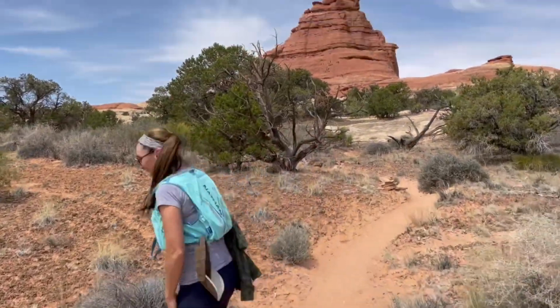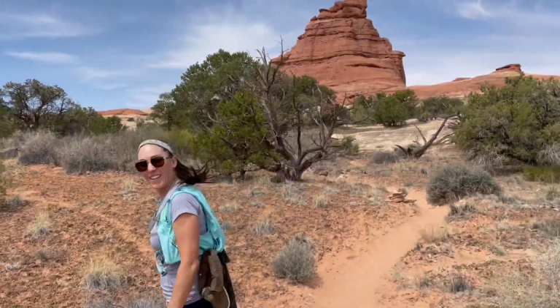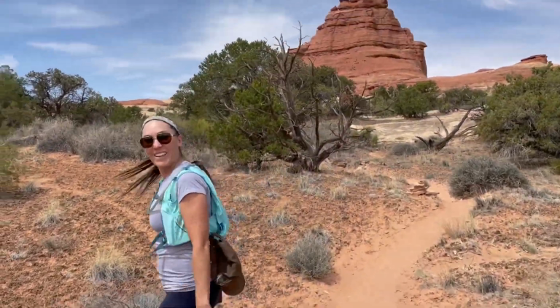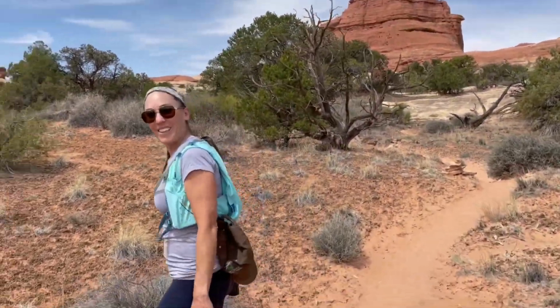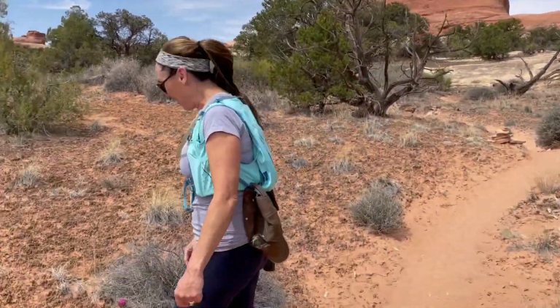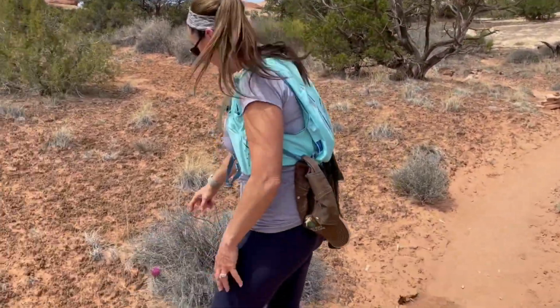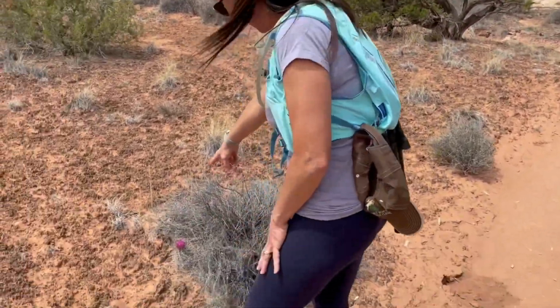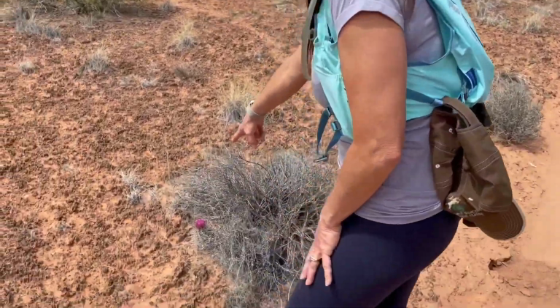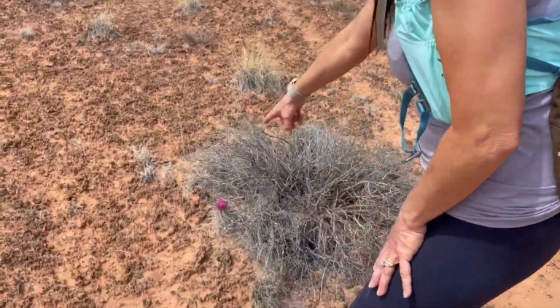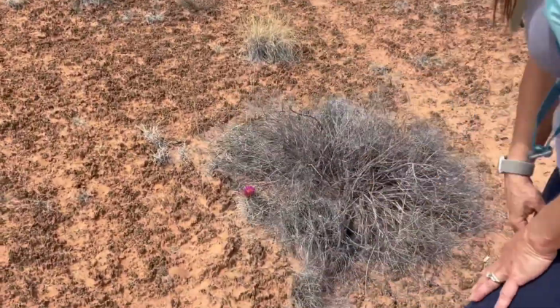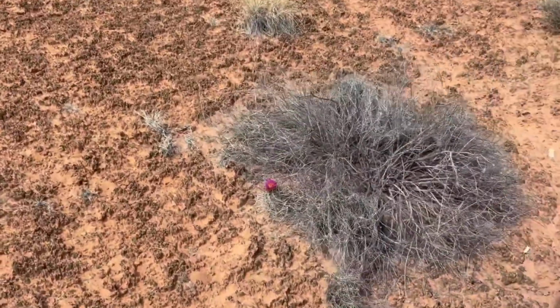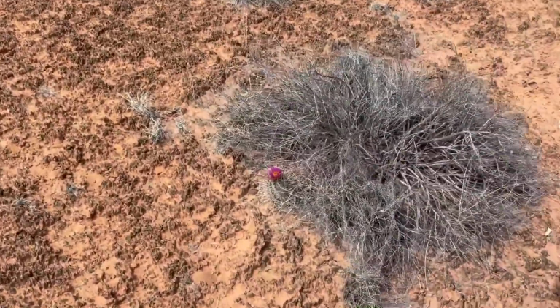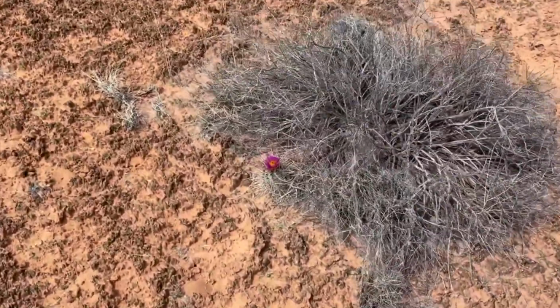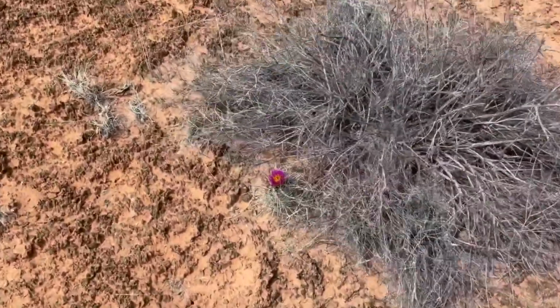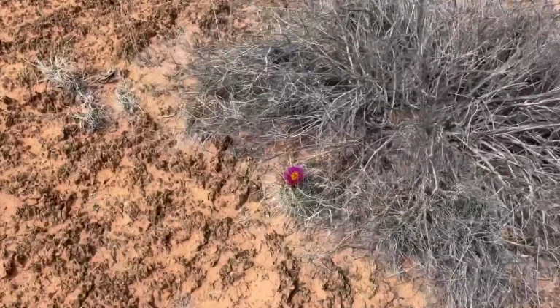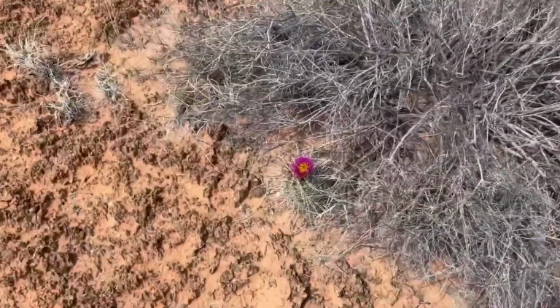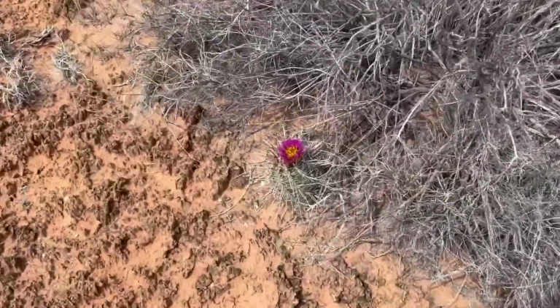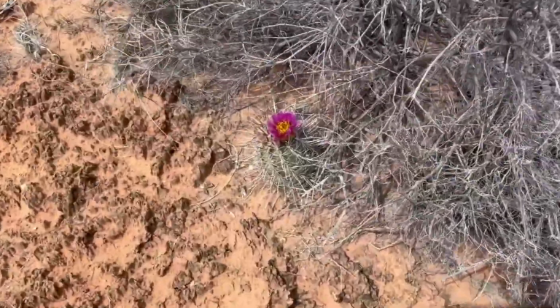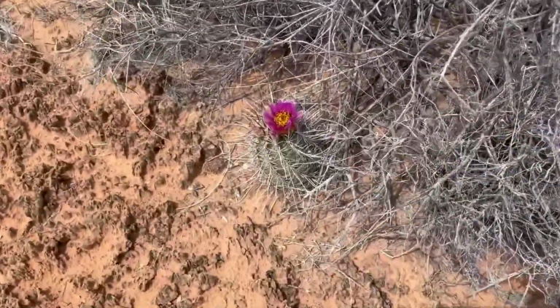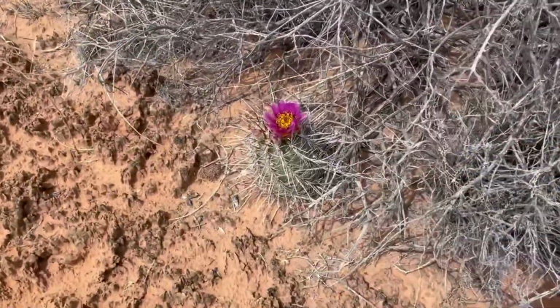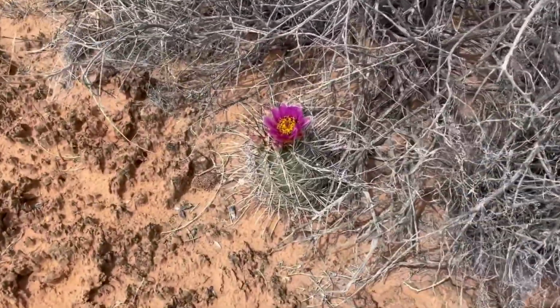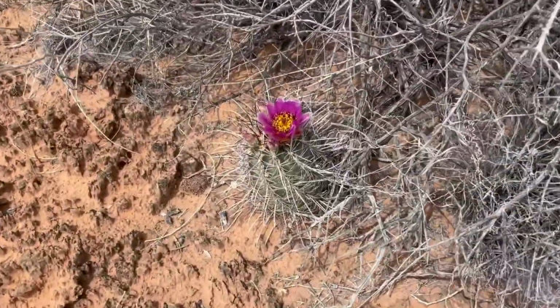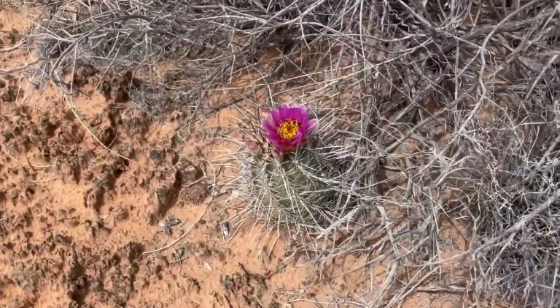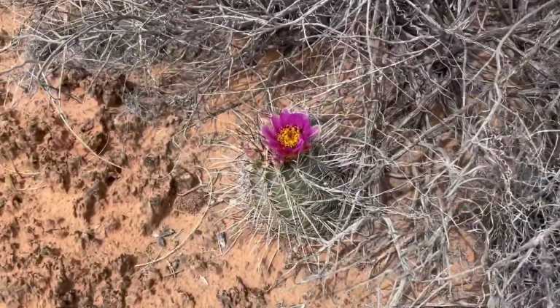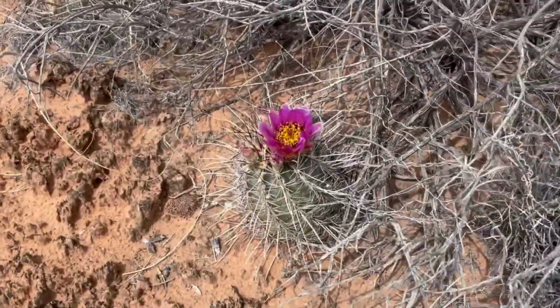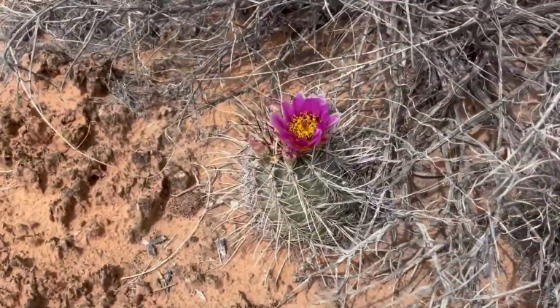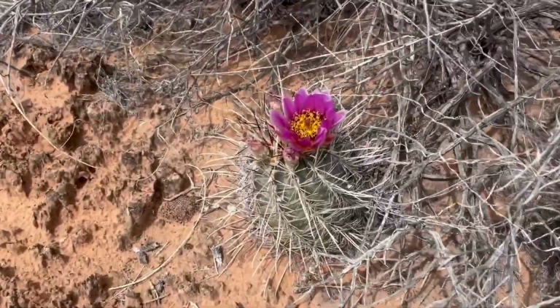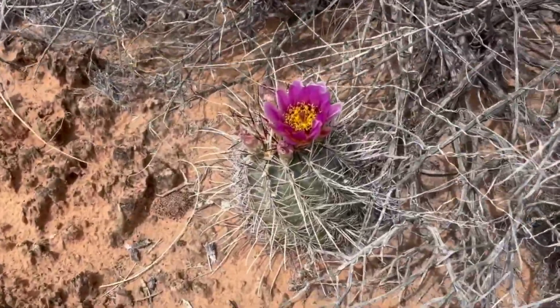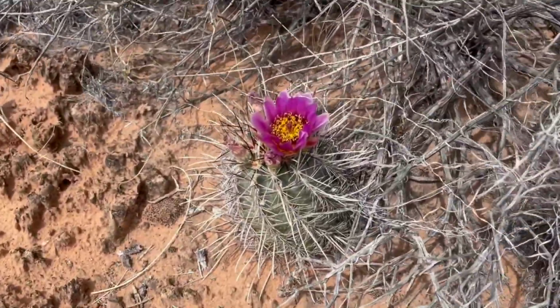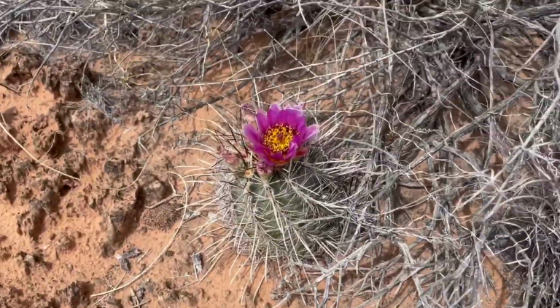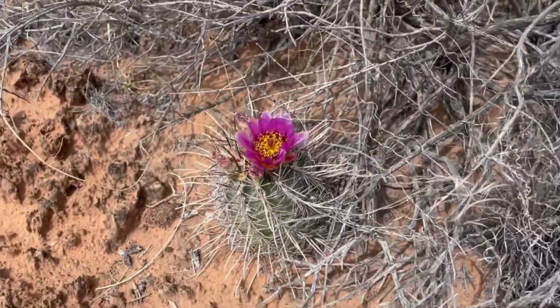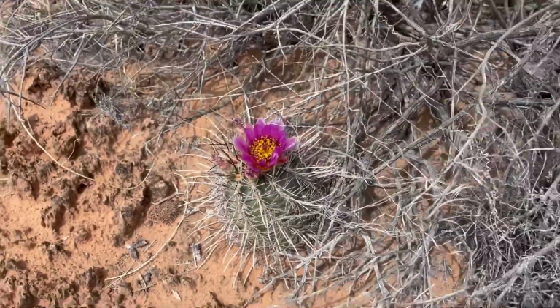Look what I found — it's a really pretty cactus. I think it's a barrel cactus. My mom loves cactus, so this is for you, Mom, on Mother's Day. Thinking of you.